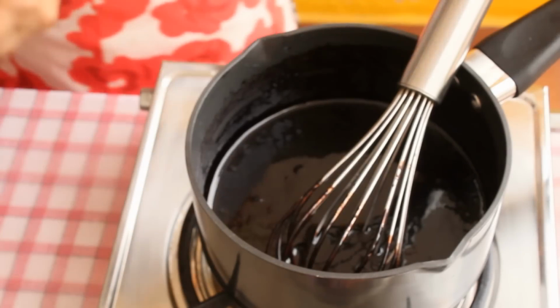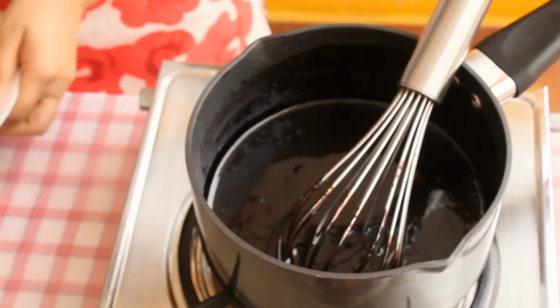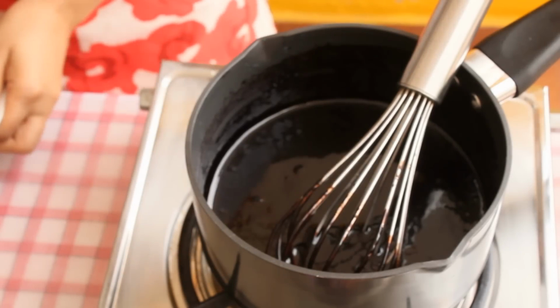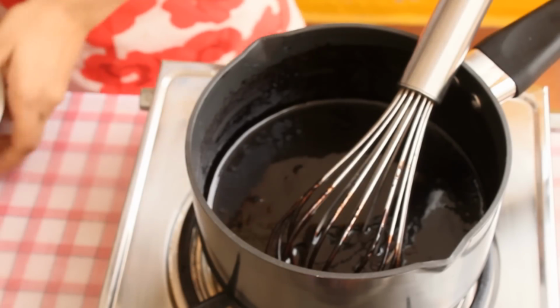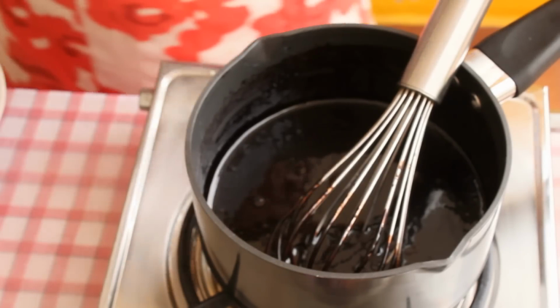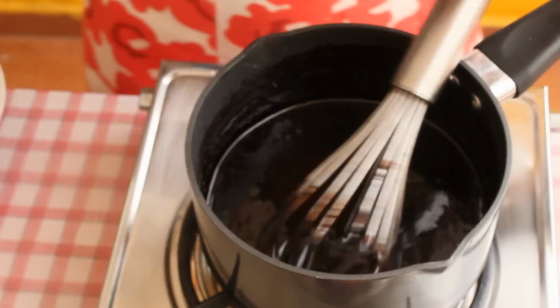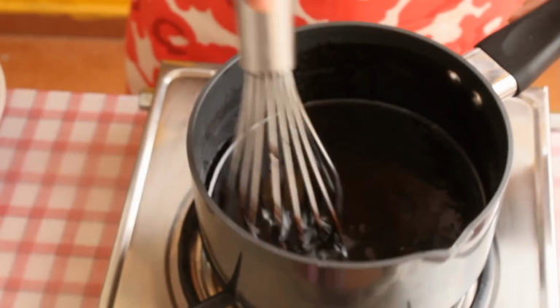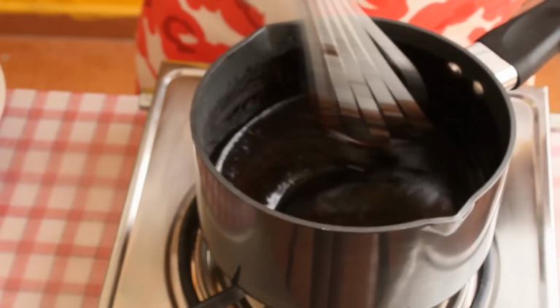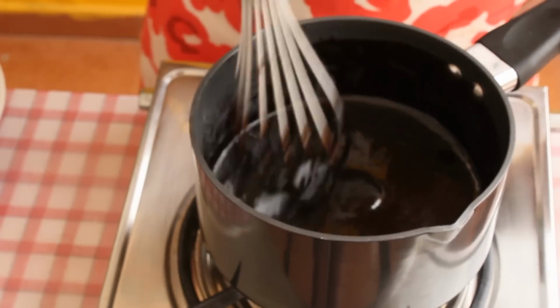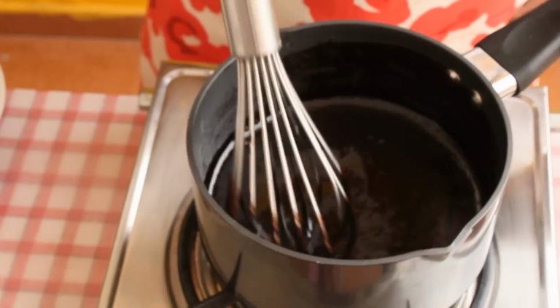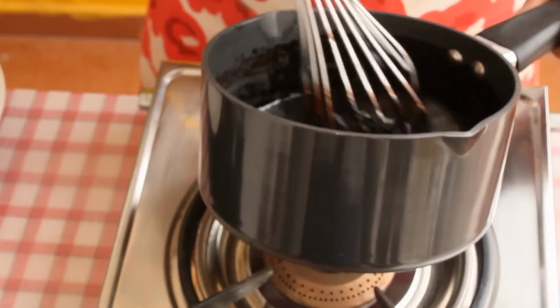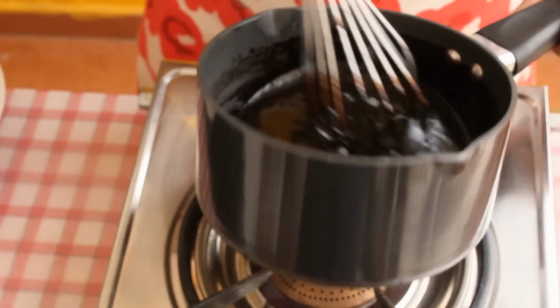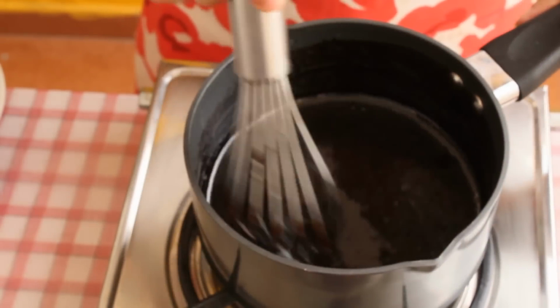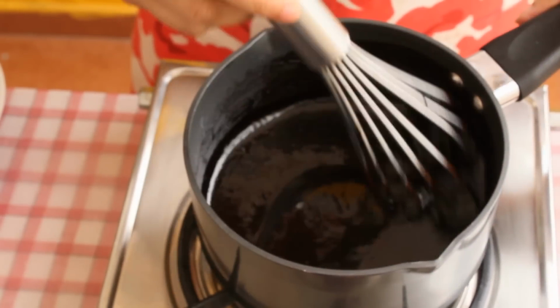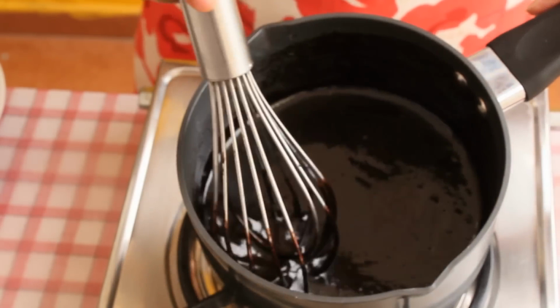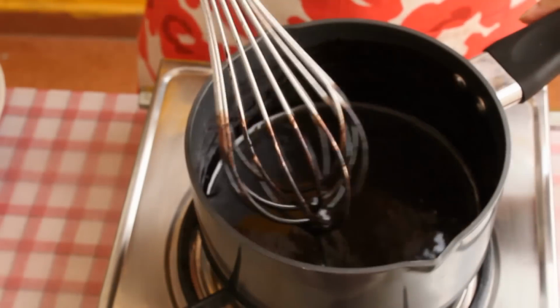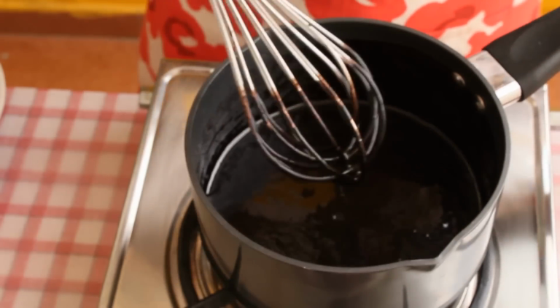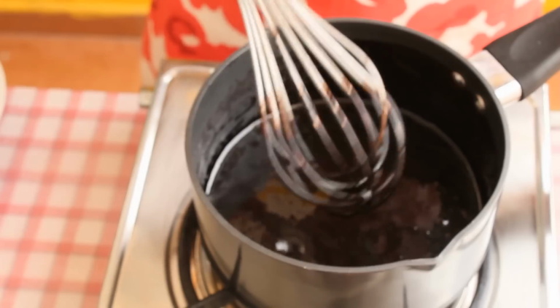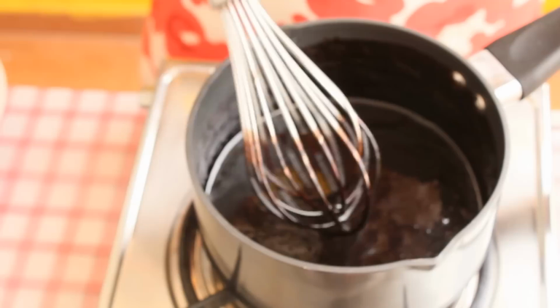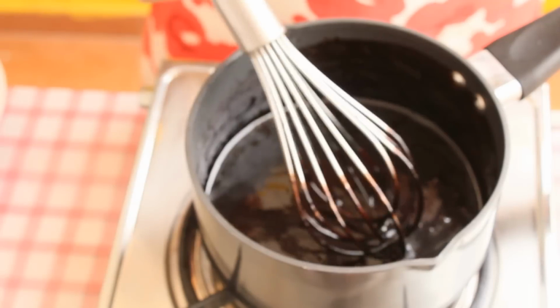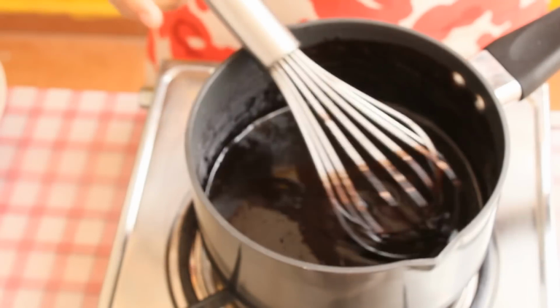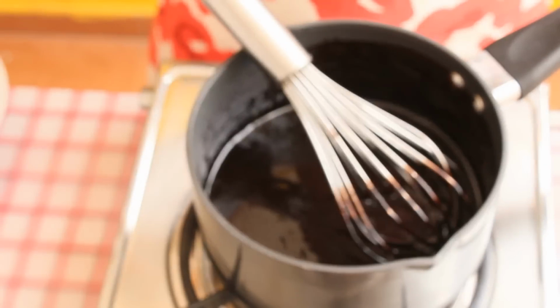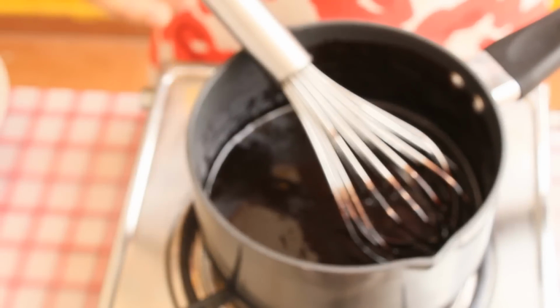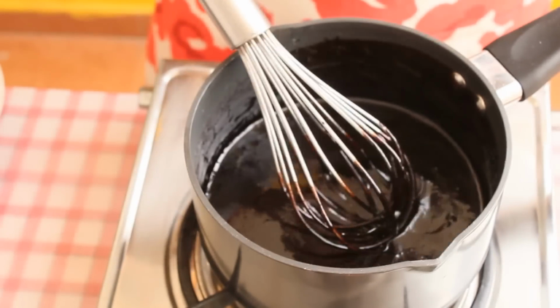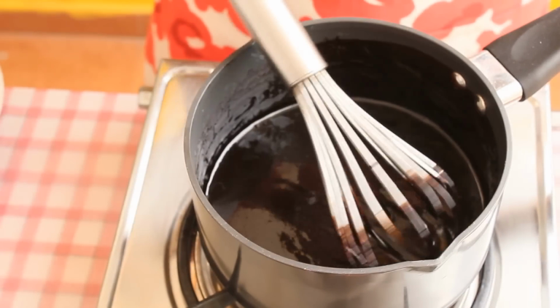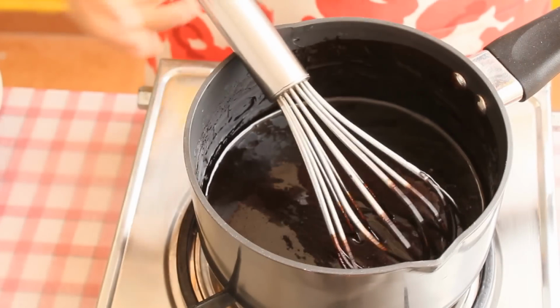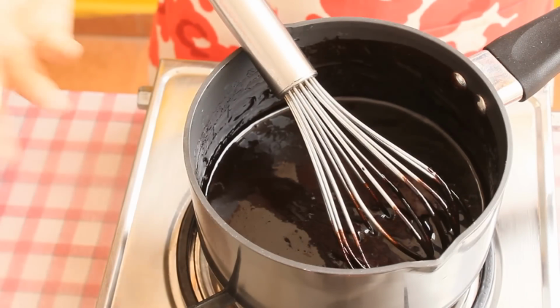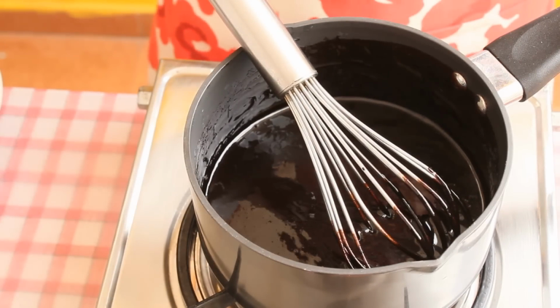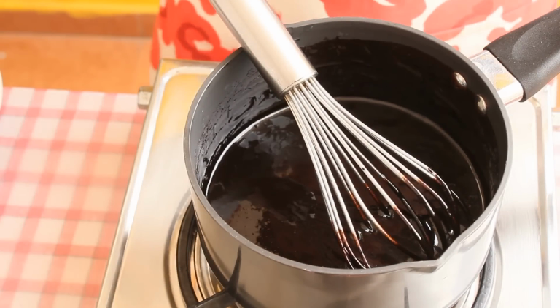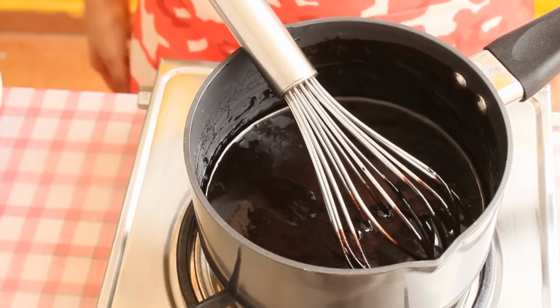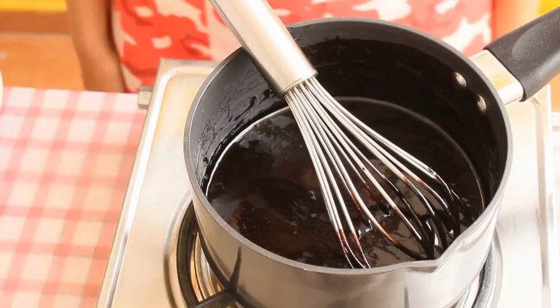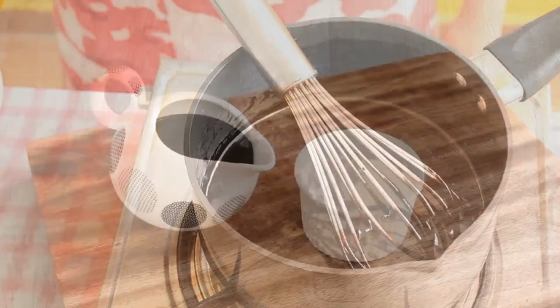This means the chocolate syrup or sauce has turned out perfectly well. Now let this cool completely. Once it cools down, I'll pour this into a cup and you'll get to see the consistency after the sauce completely cools down.